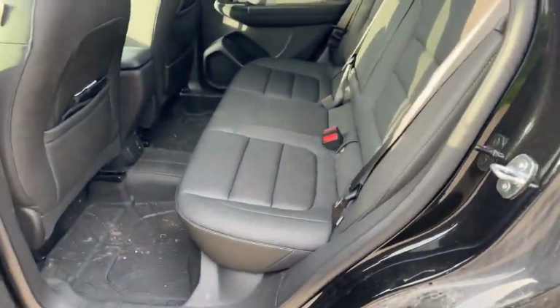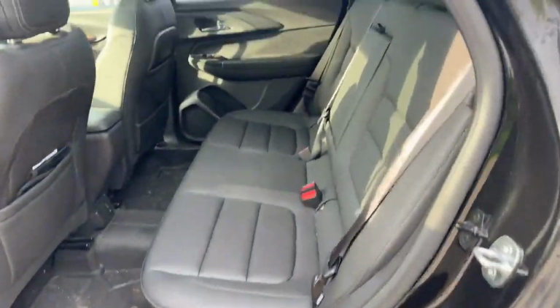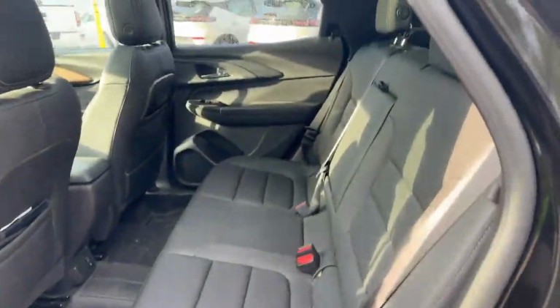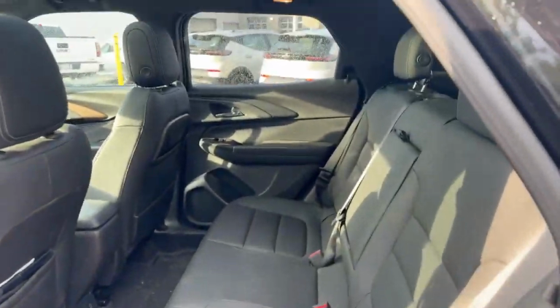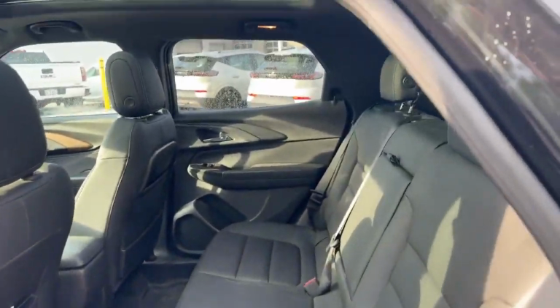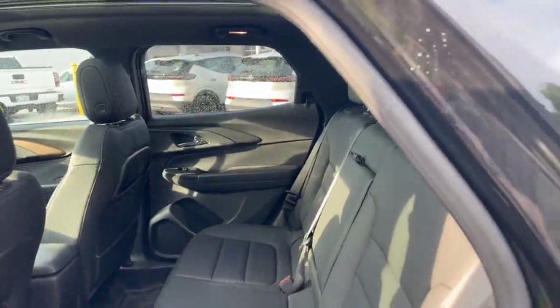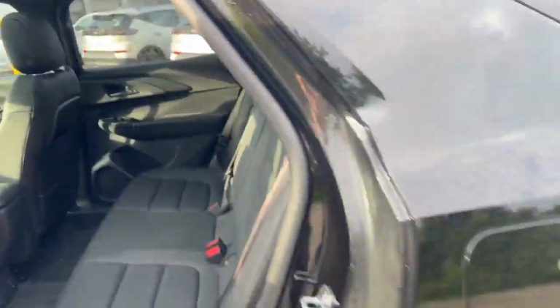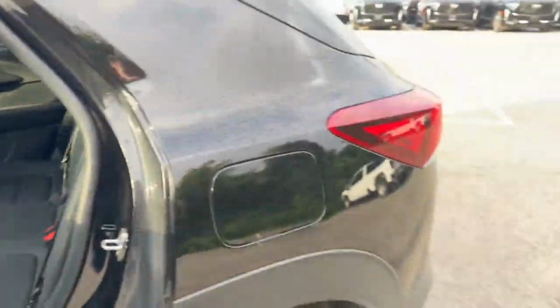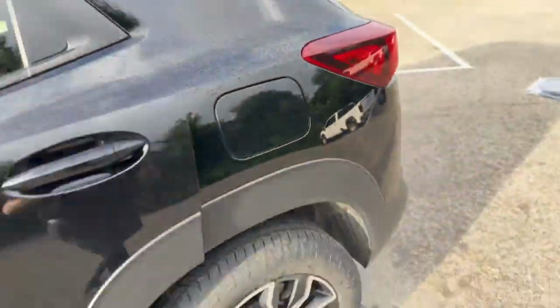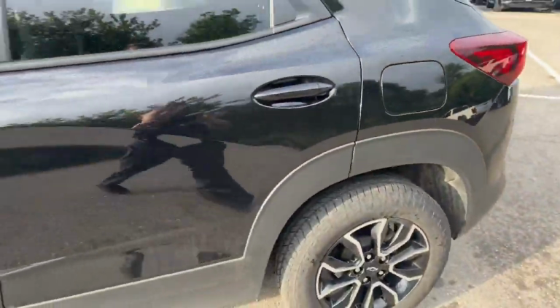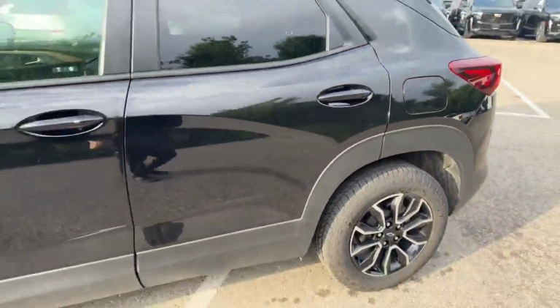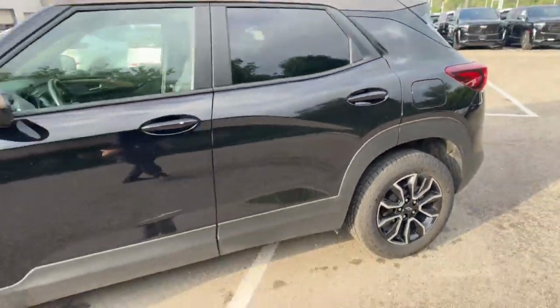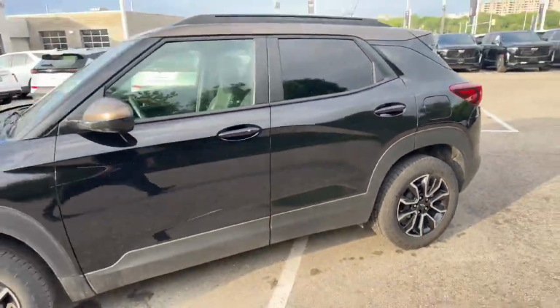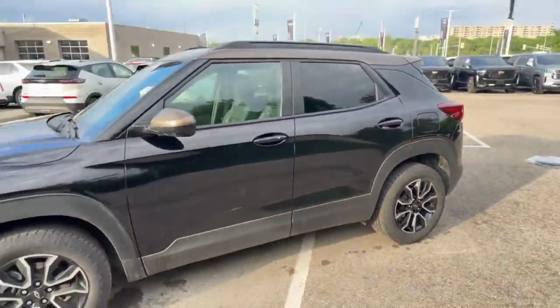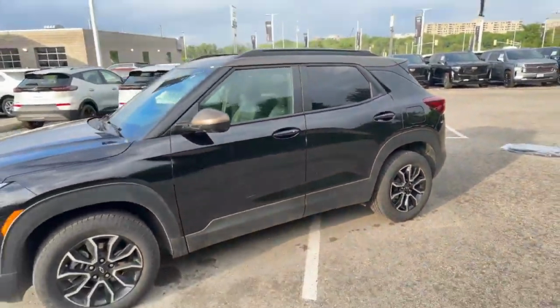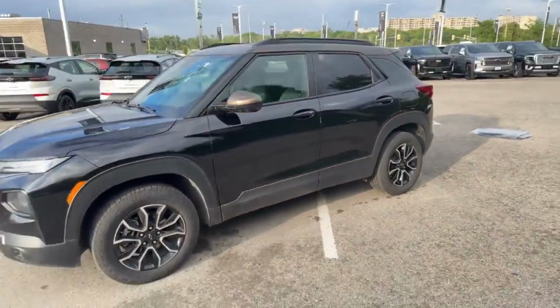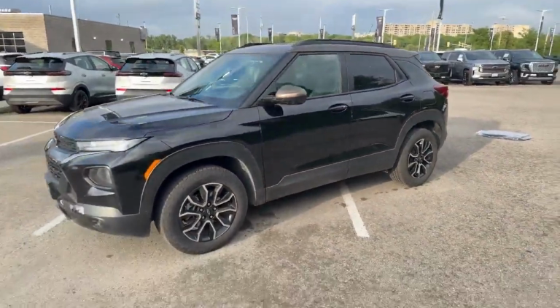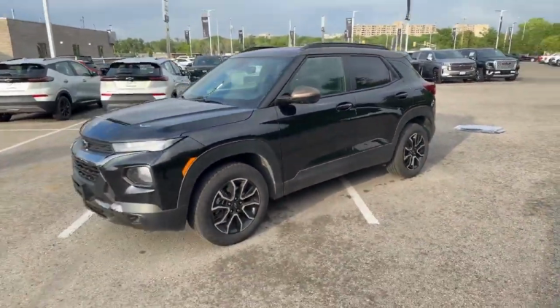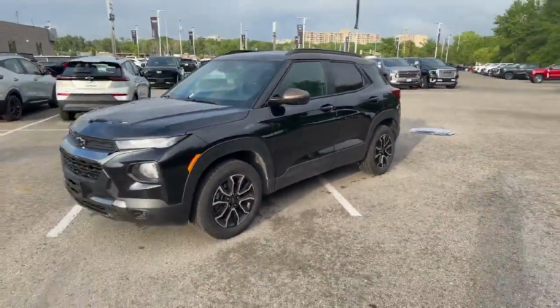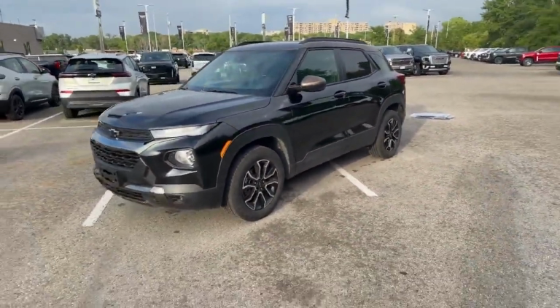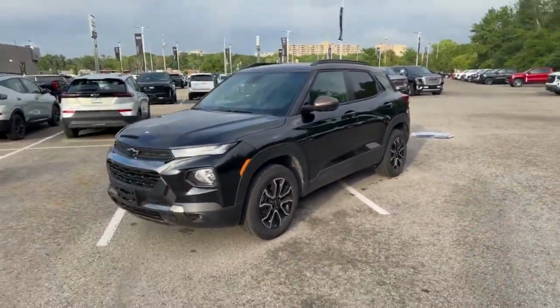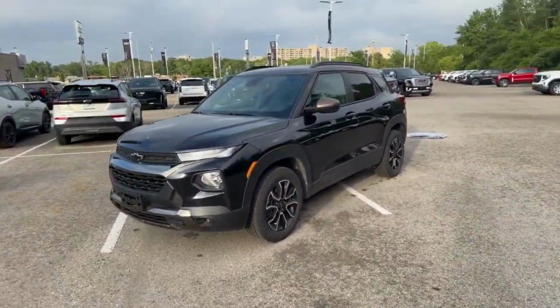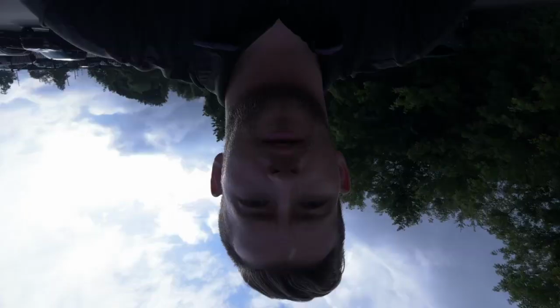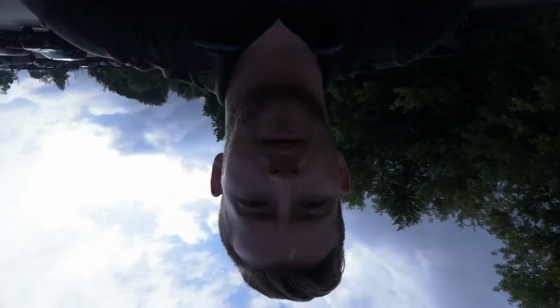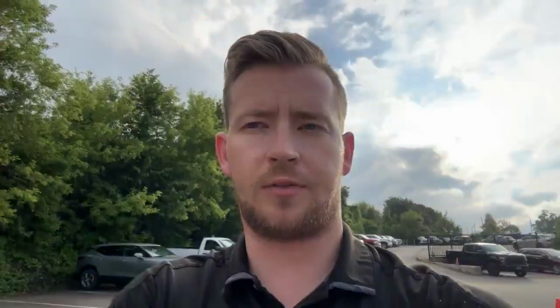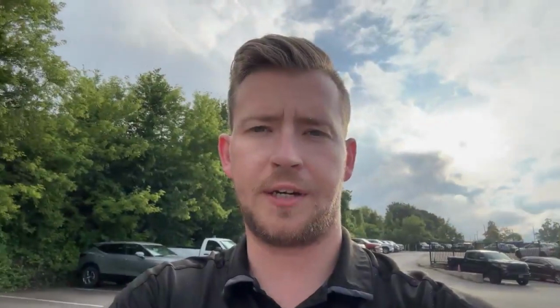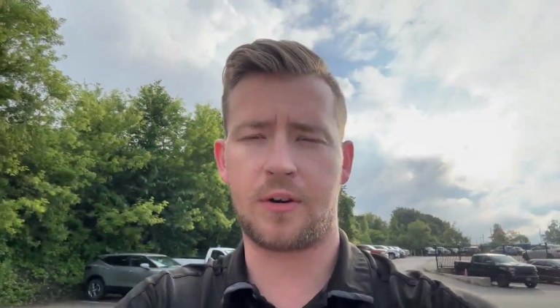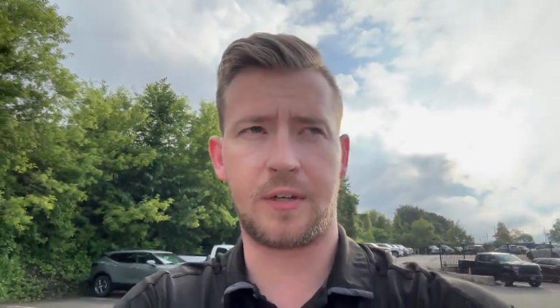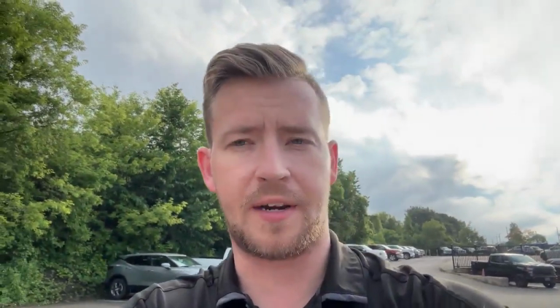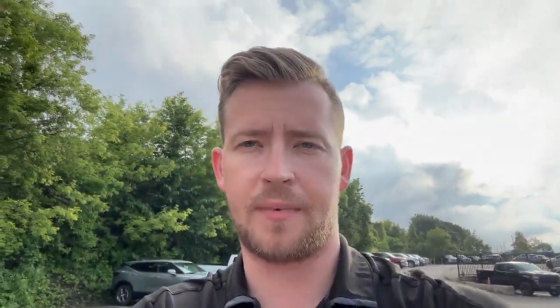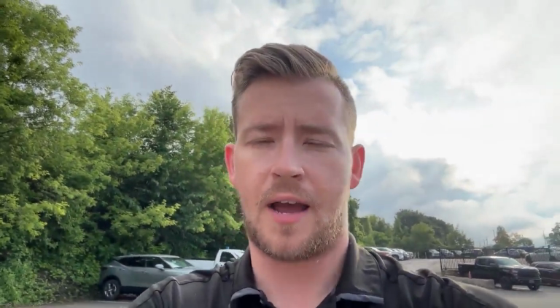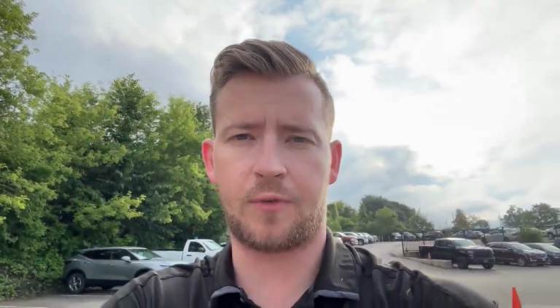There's your back seat. So there you have it. Thank you very much for watching. If you are interested in the vehicle, please make an appointment. Have a wonderful day.